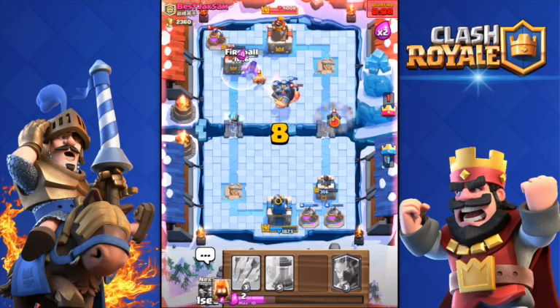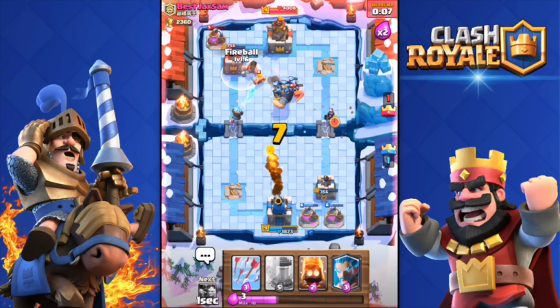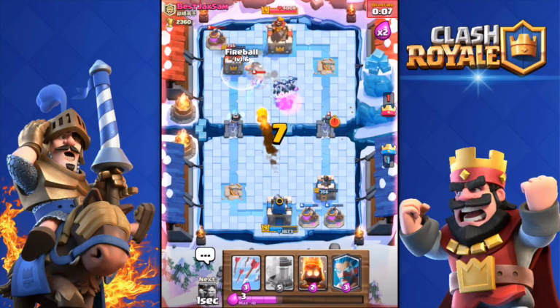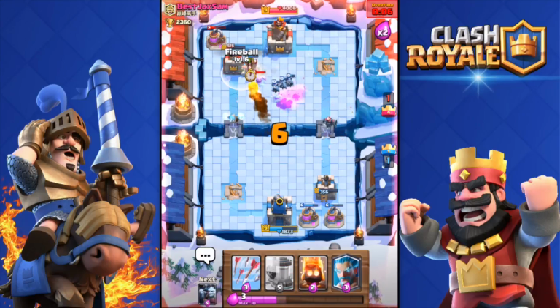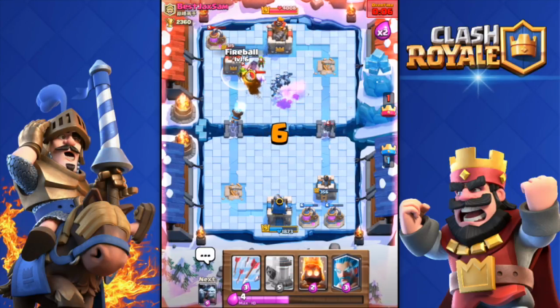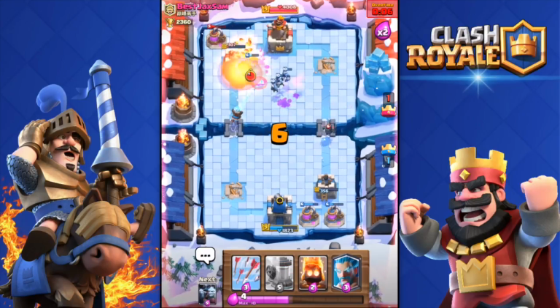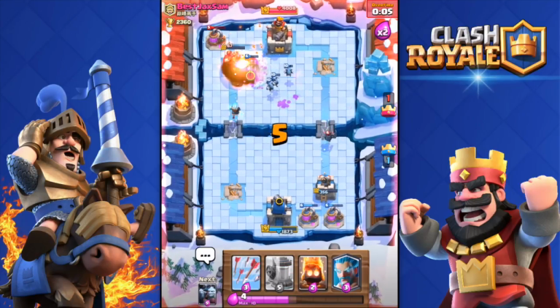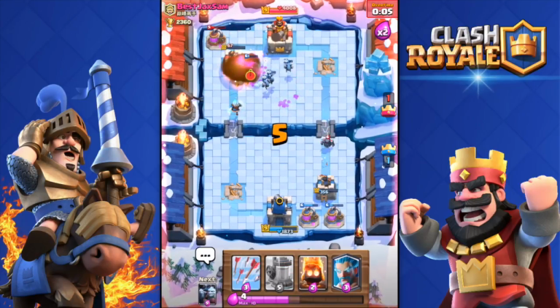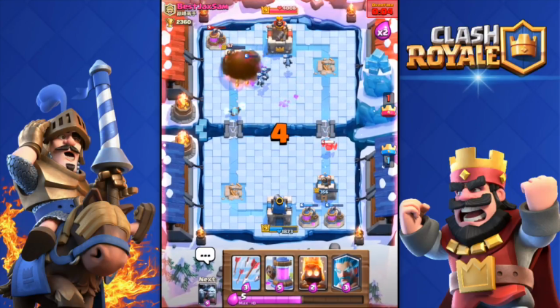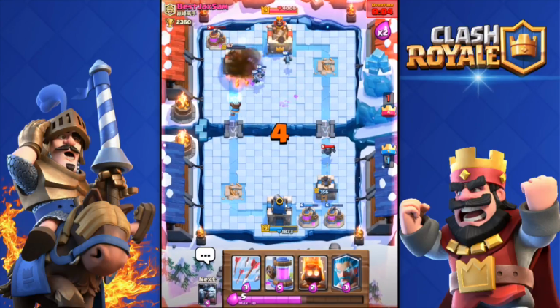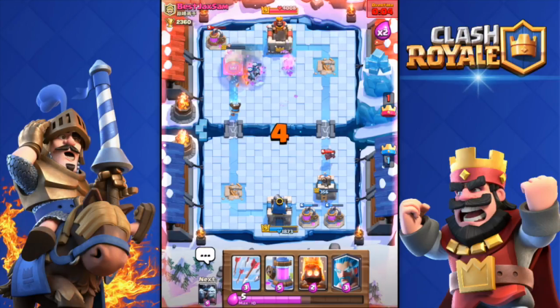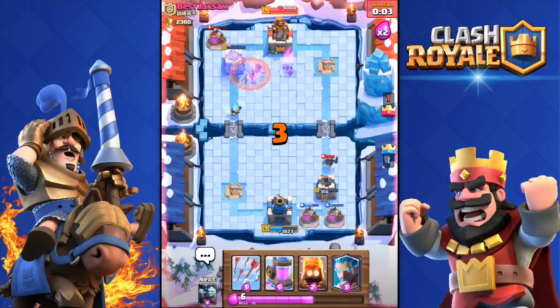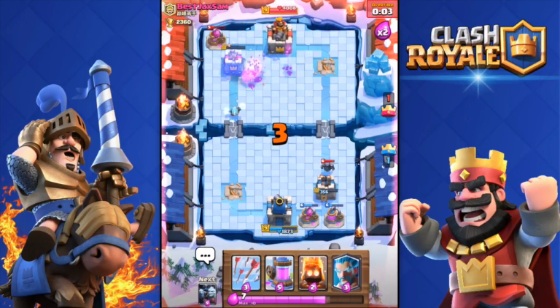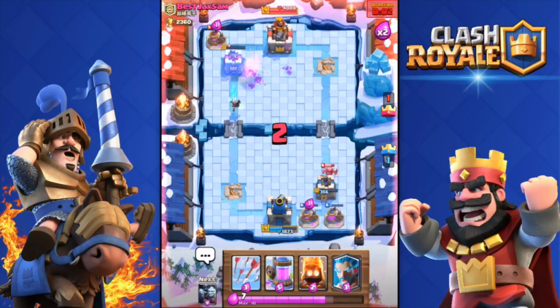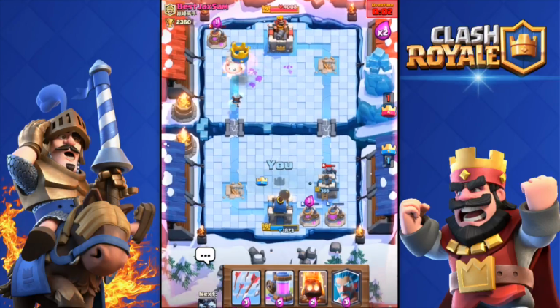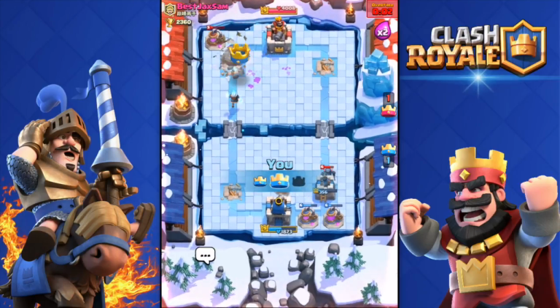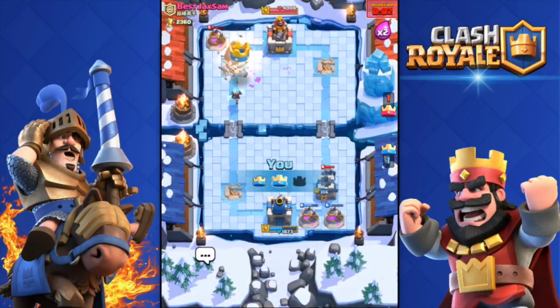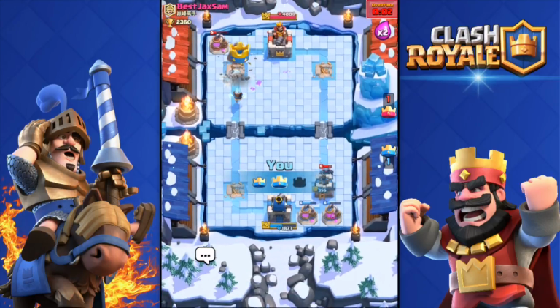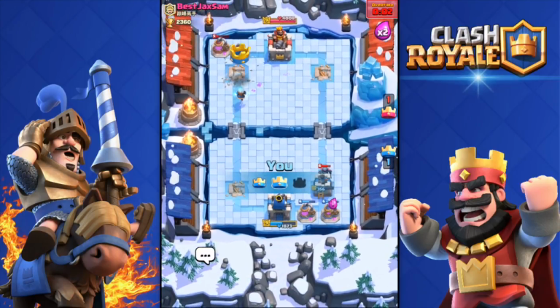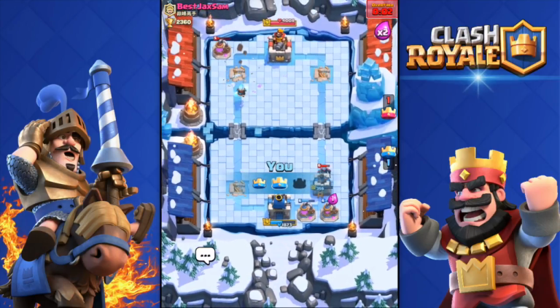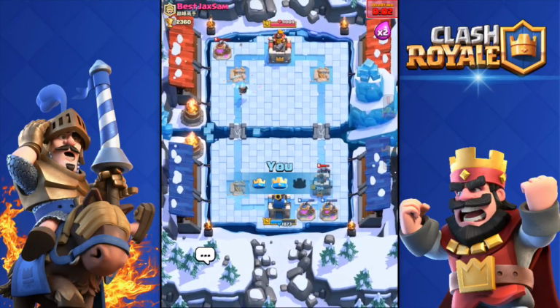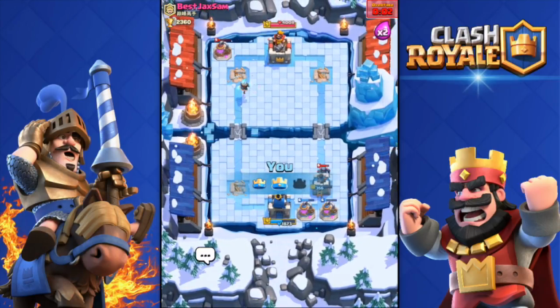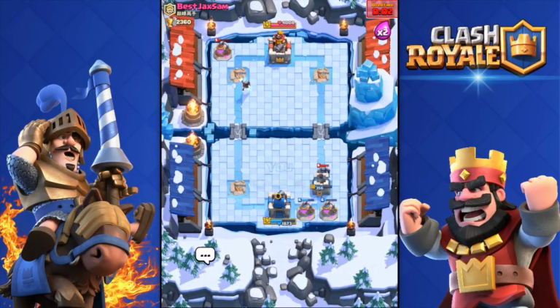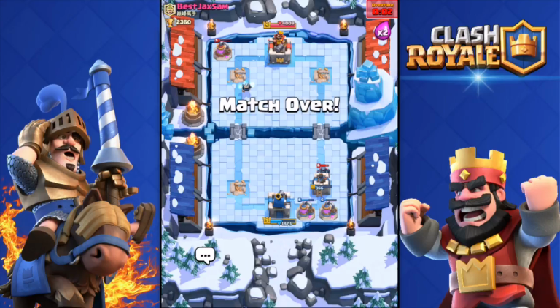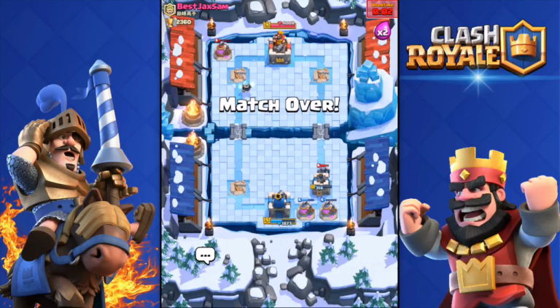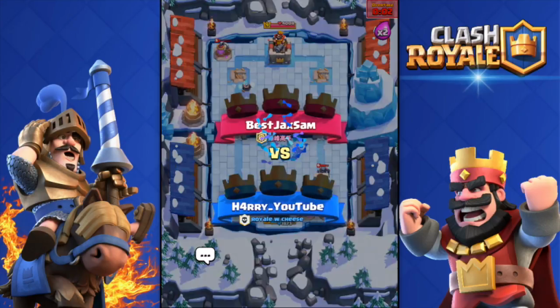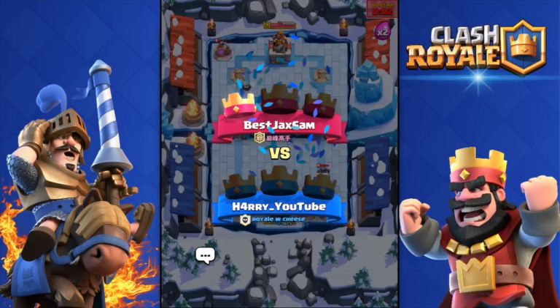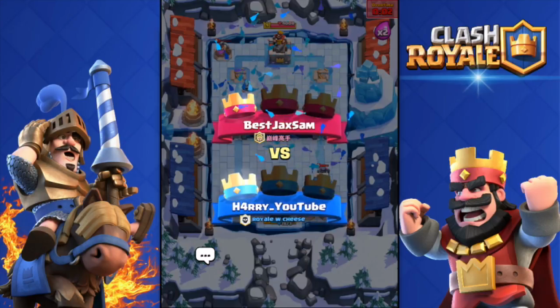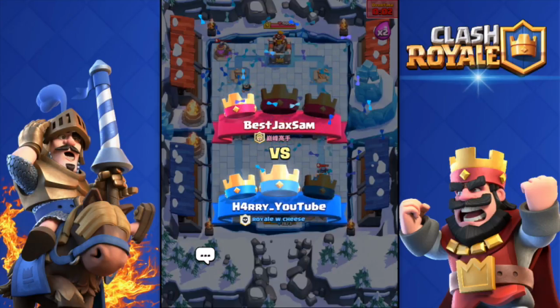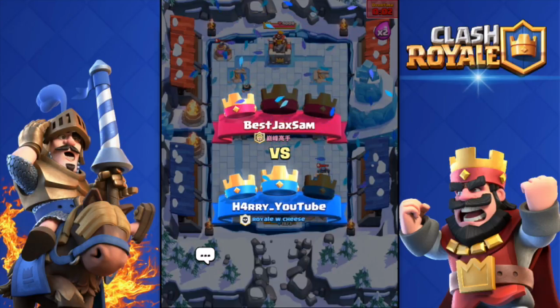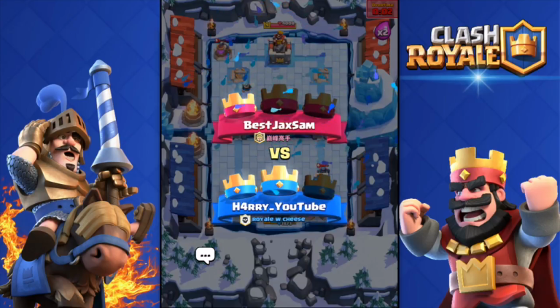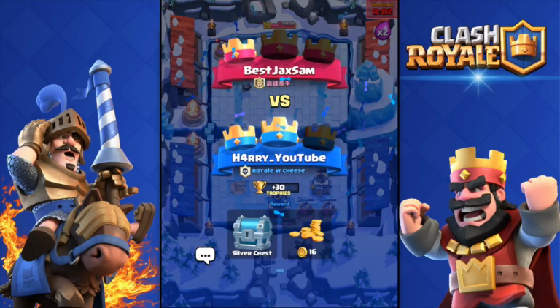So close — so close, one more hit Hog Rider! One more hit! There we go — come on, Ice Wizard! Yes! That was such a close raid — two seconds left and there was four health on his tower. Oh my god!